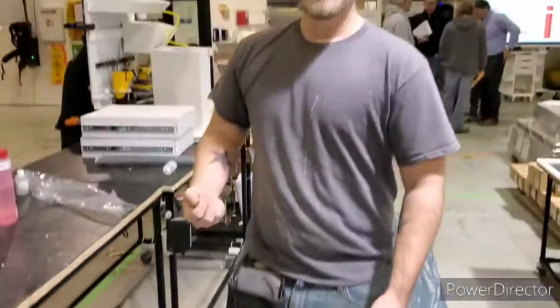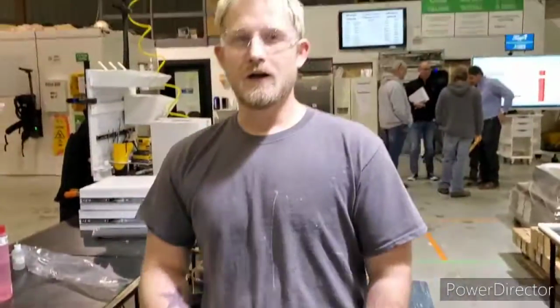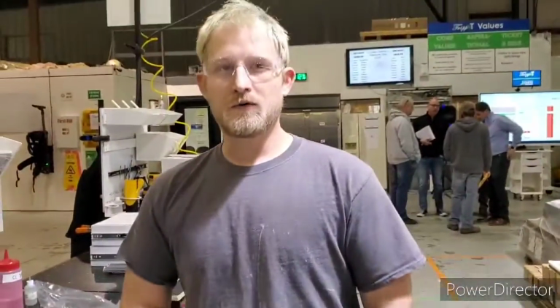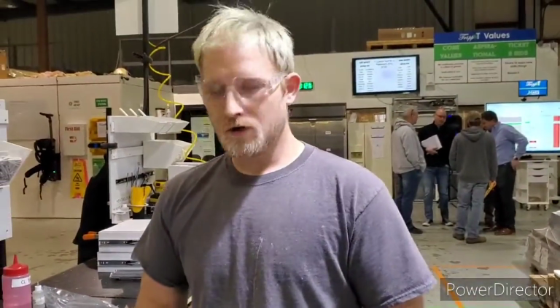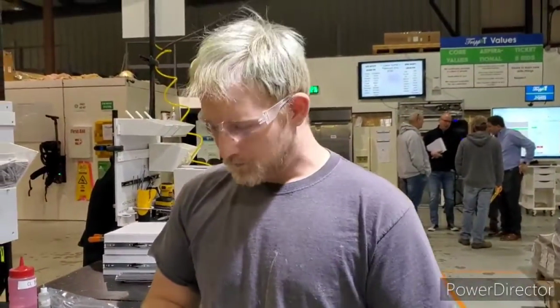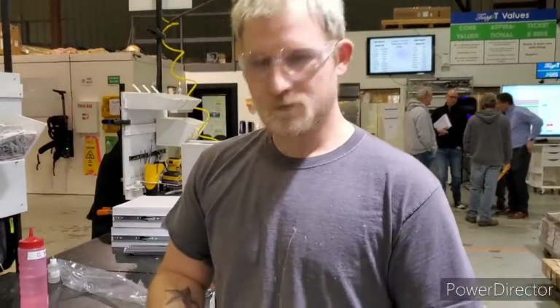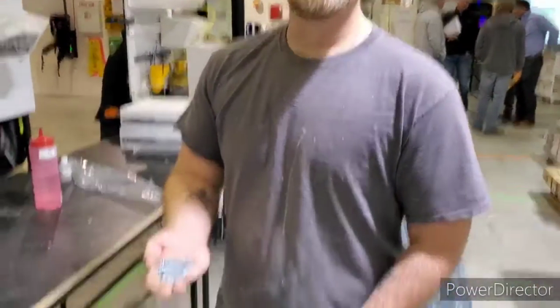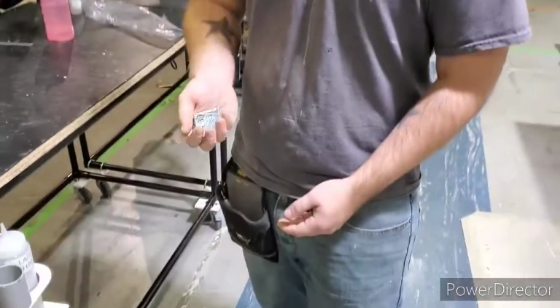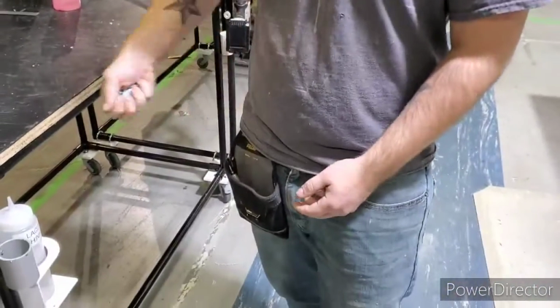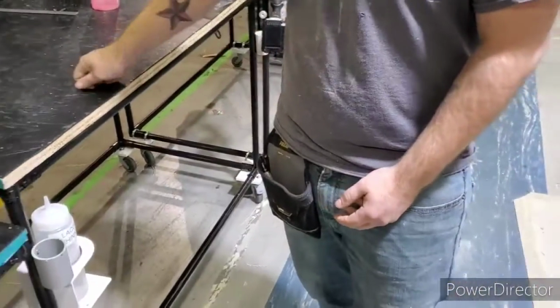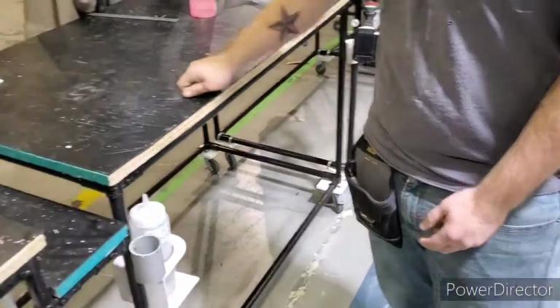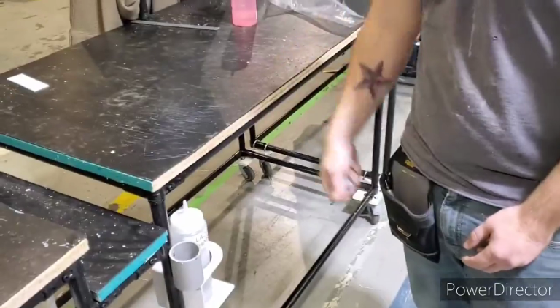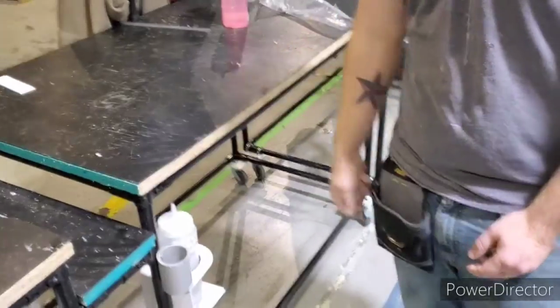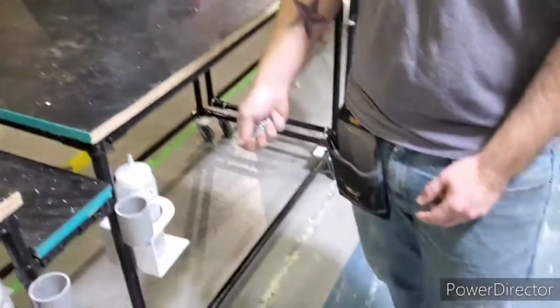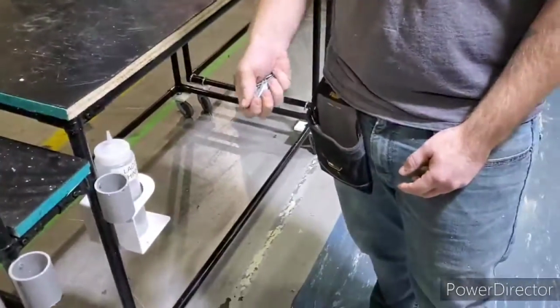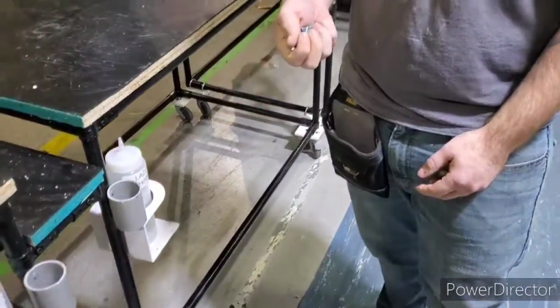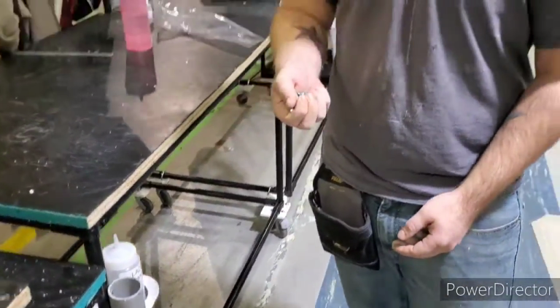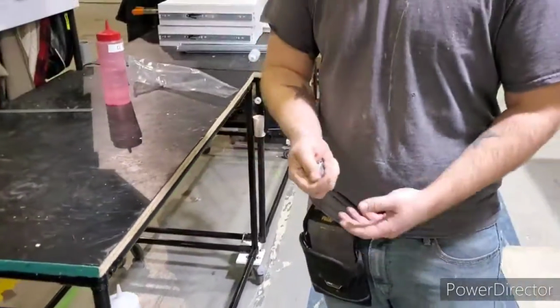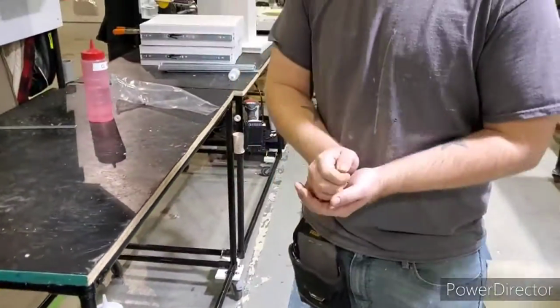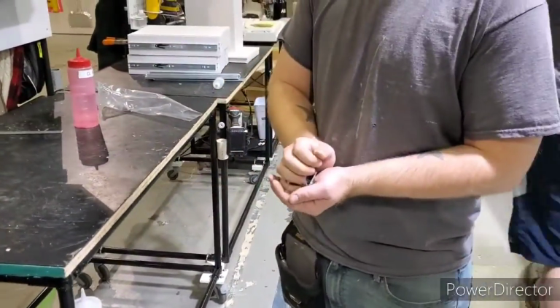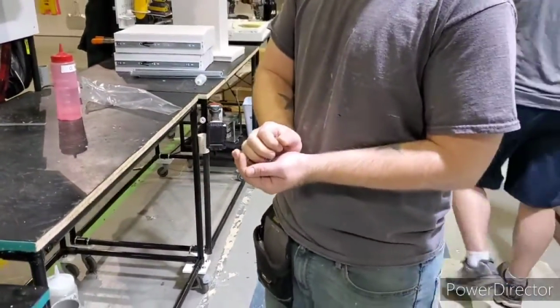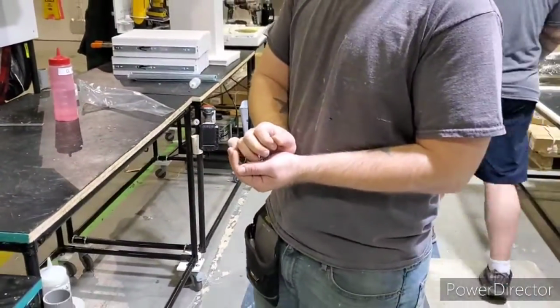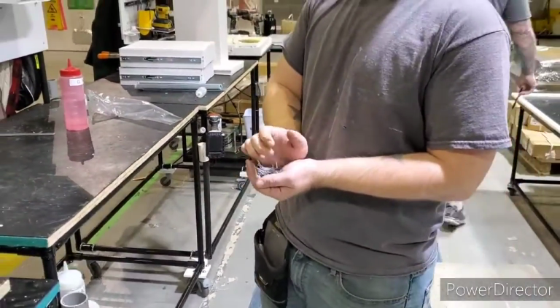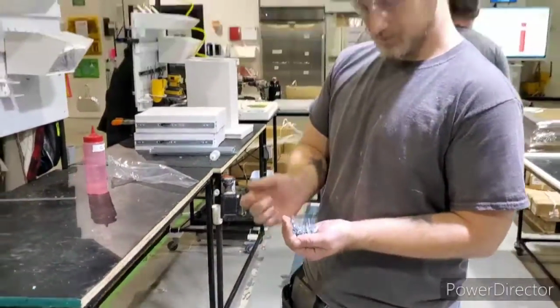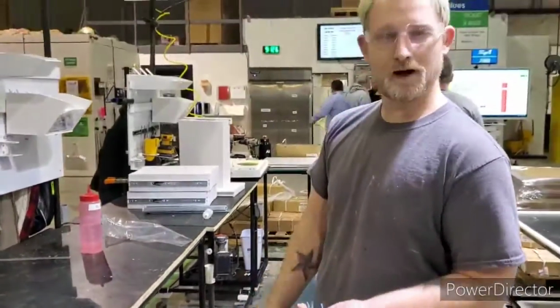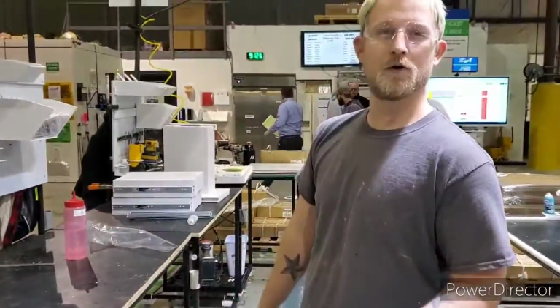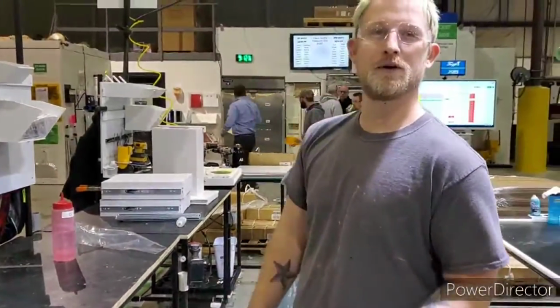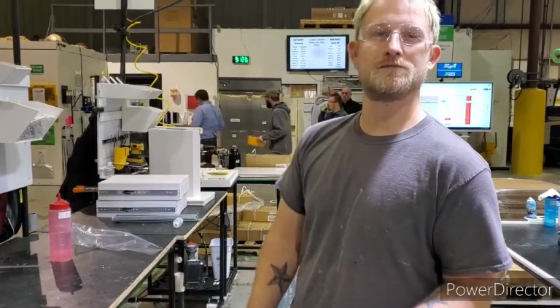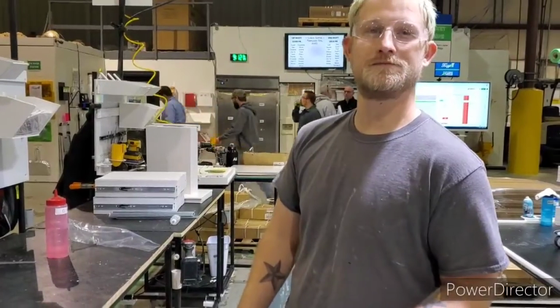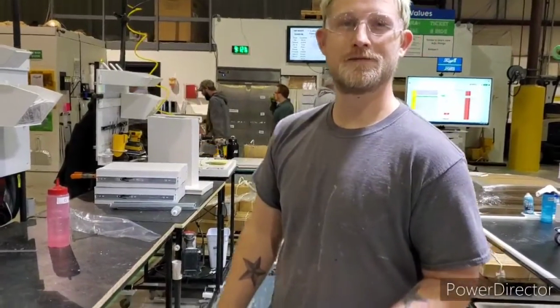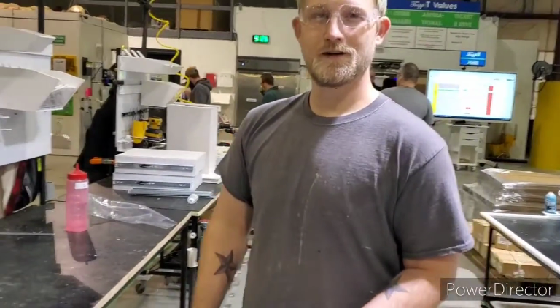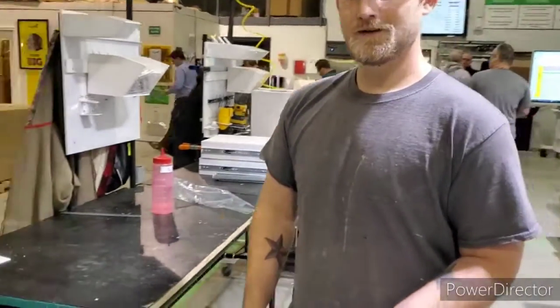Hey y'all, where do I put these pans? I don't put them on the table, on the floor — nah man, that doesn't seem right. I don't know where to put them. Let's fix that.